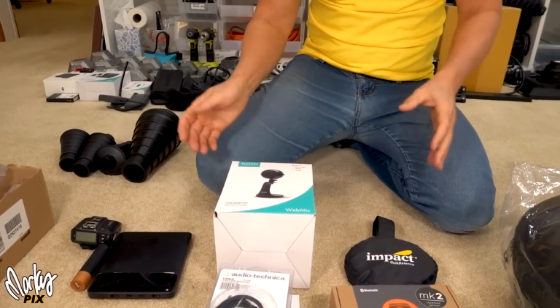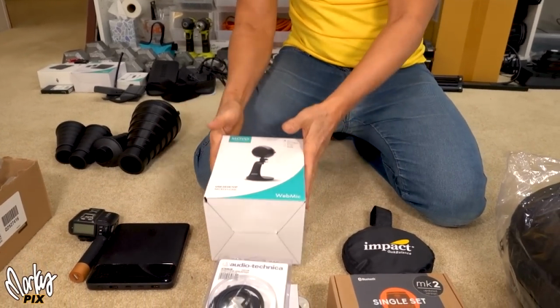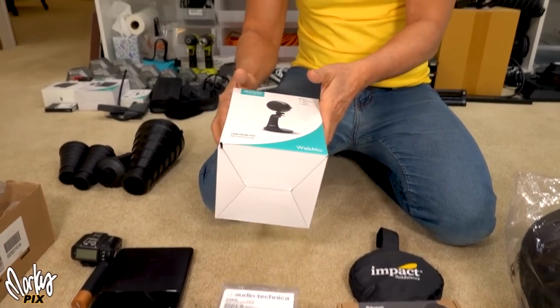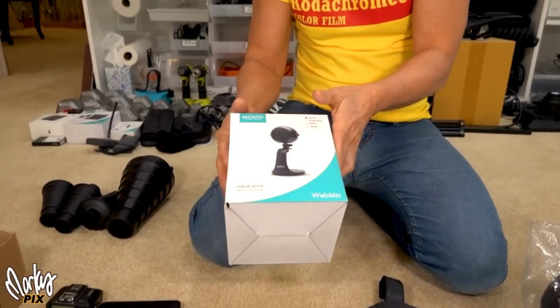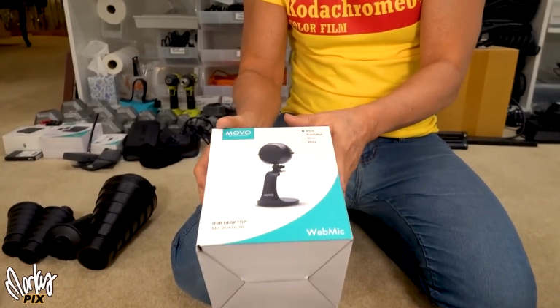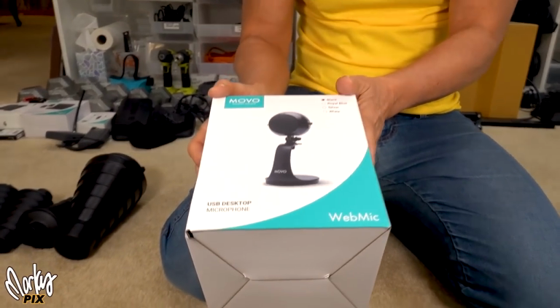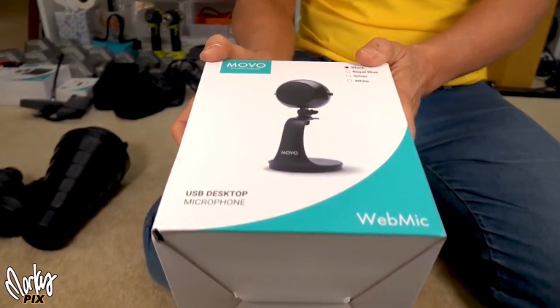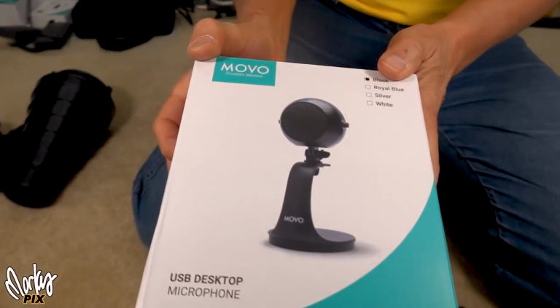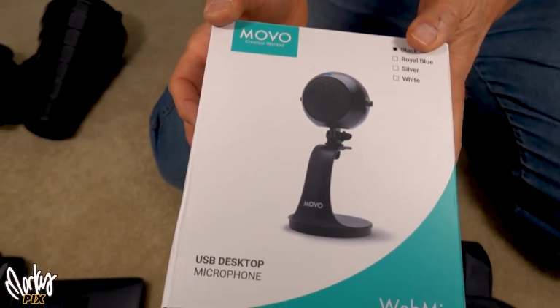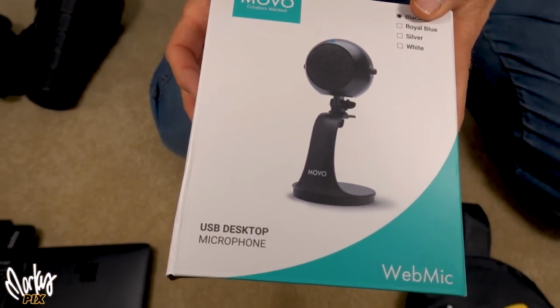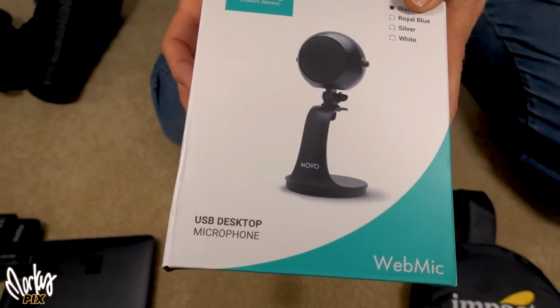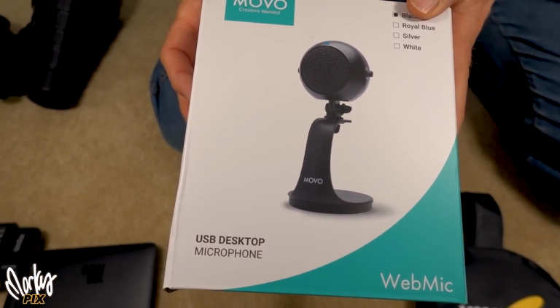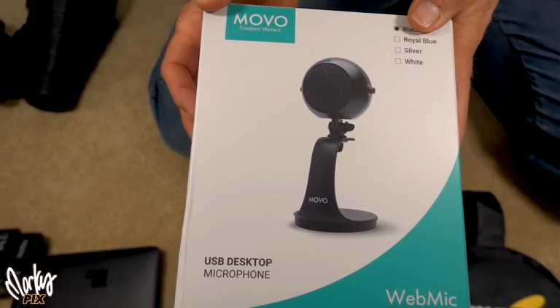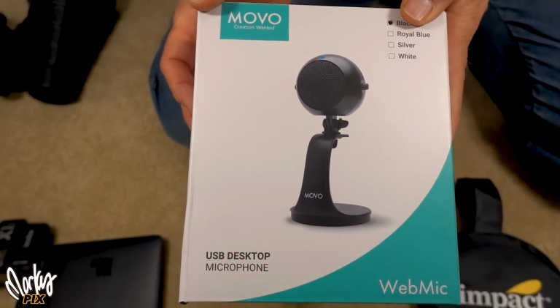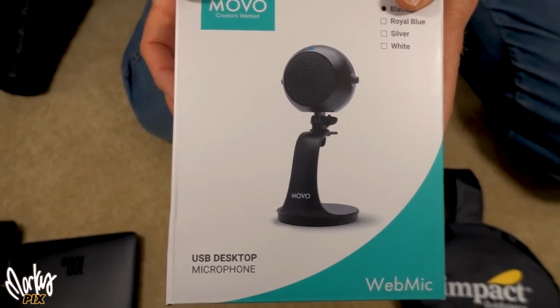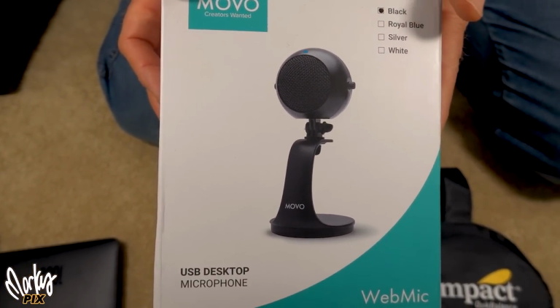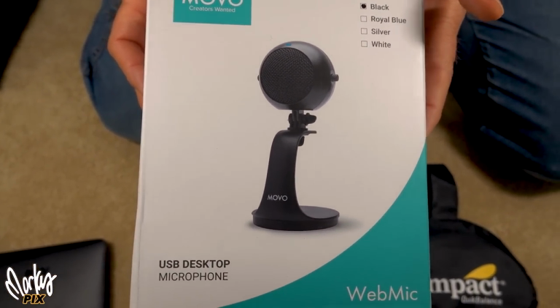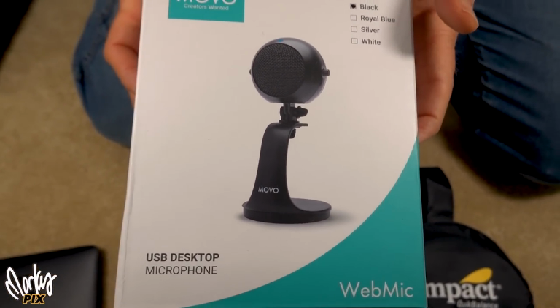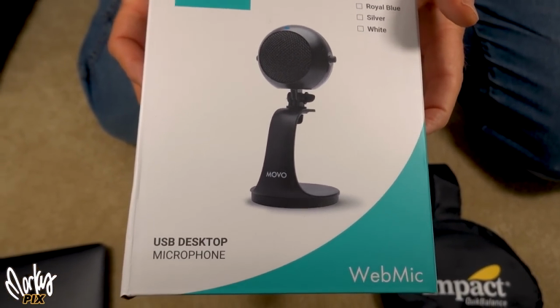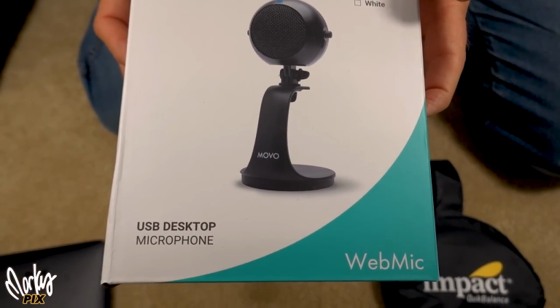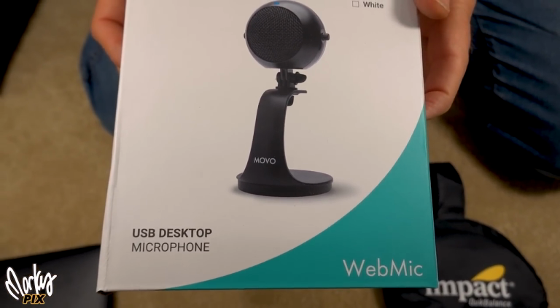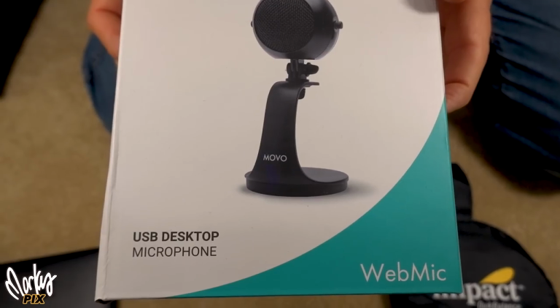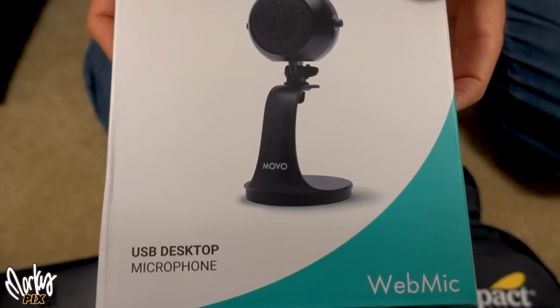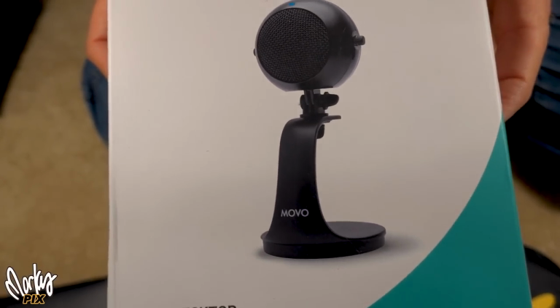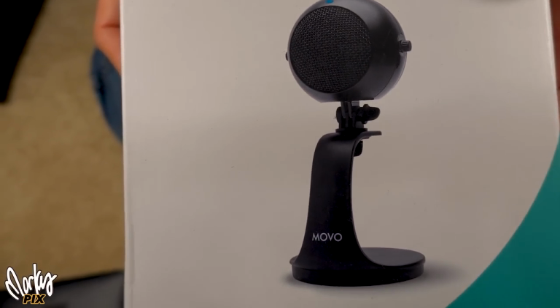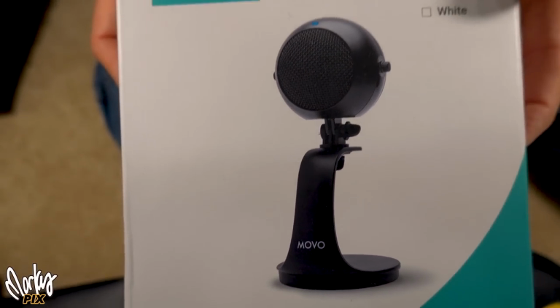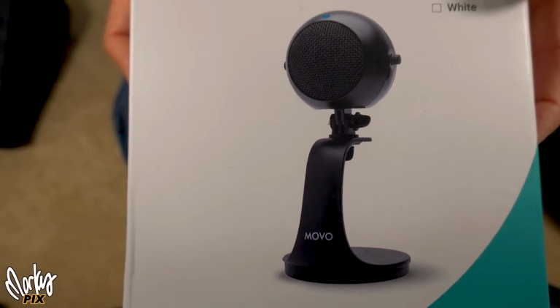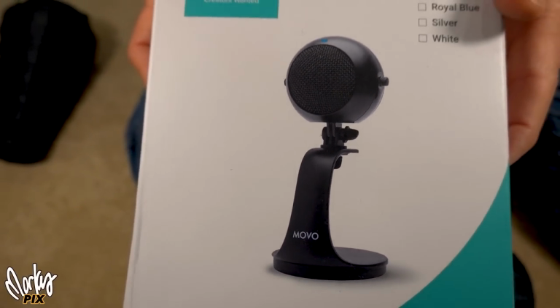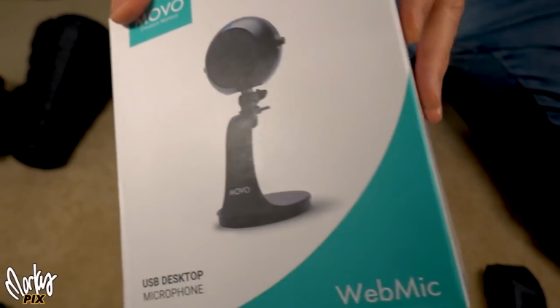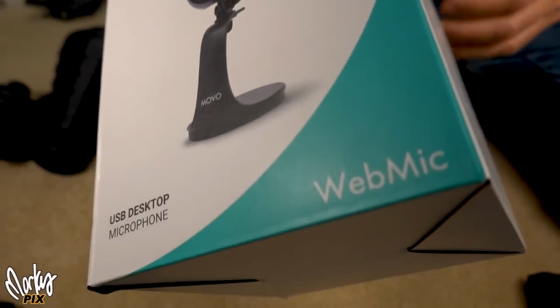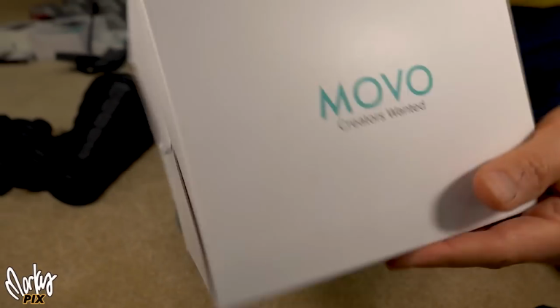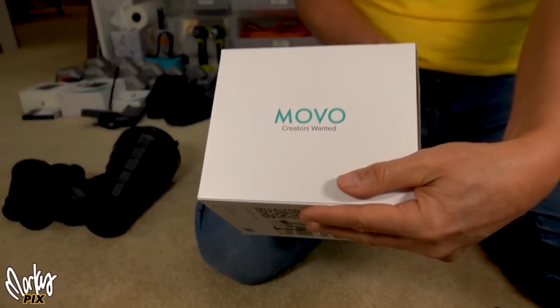Never even took this out of the box. It's a Movo — a USB desktop microphone. It's a web mic by Movo.